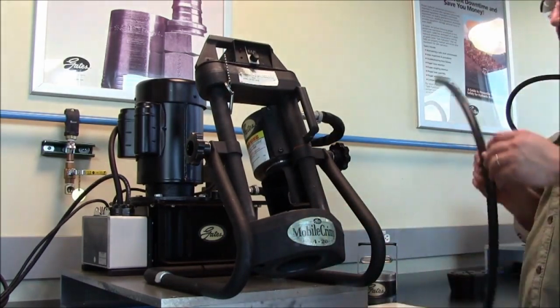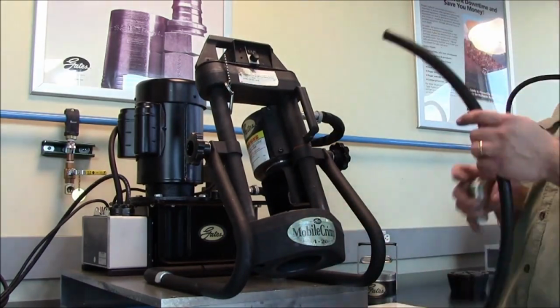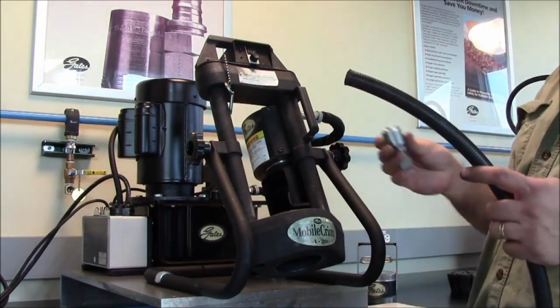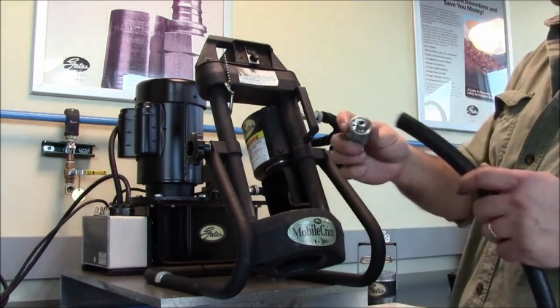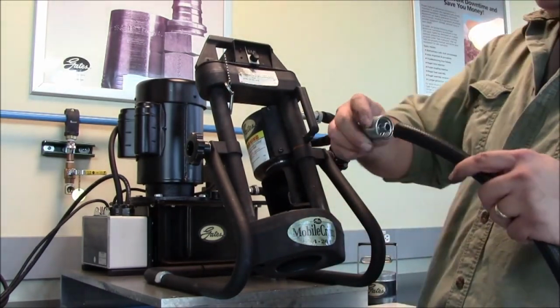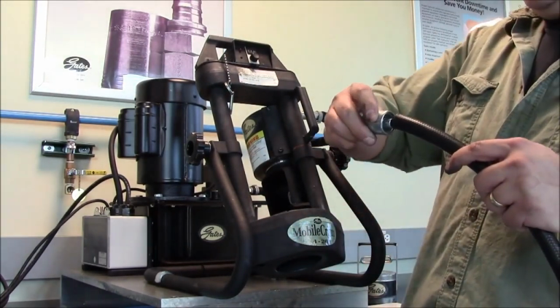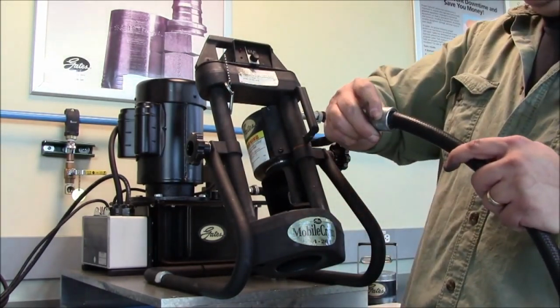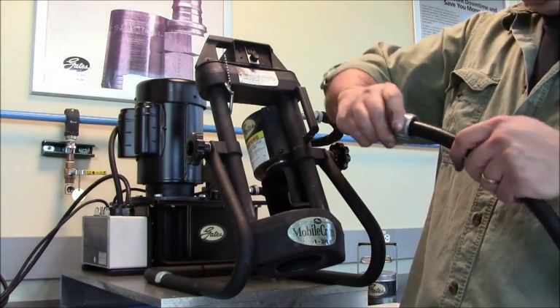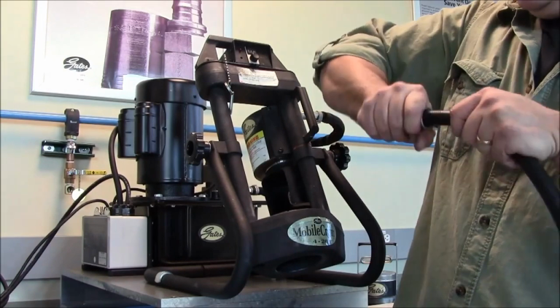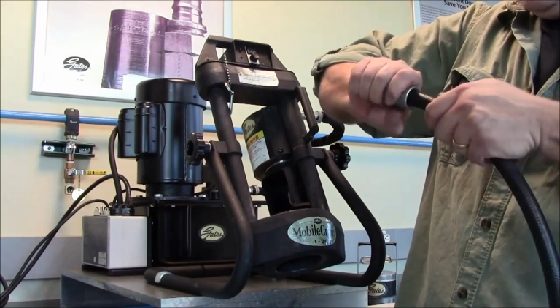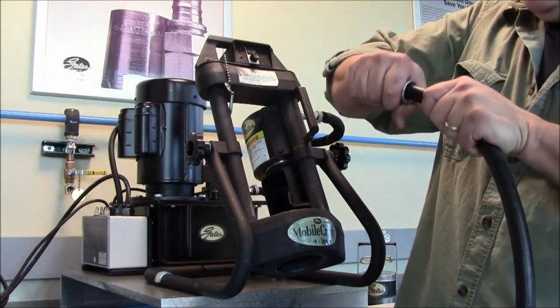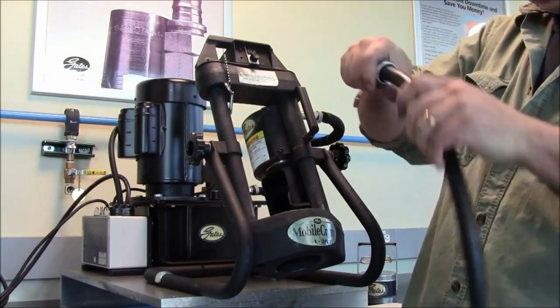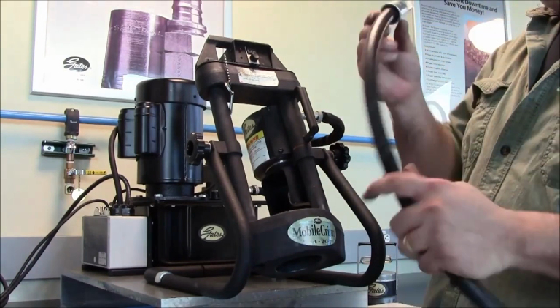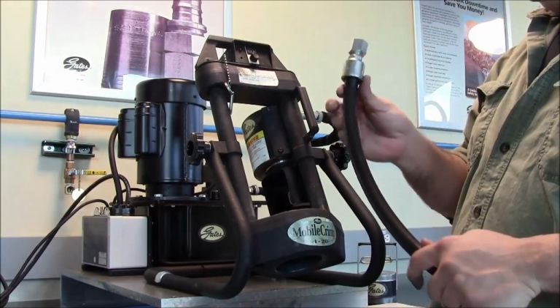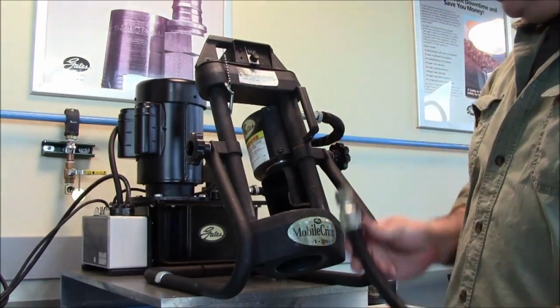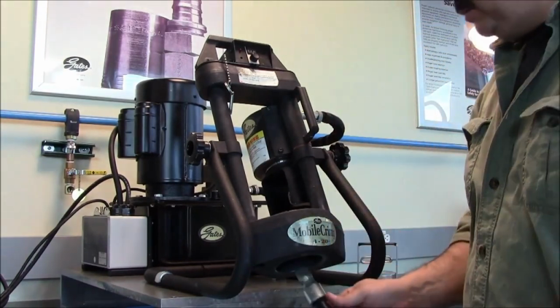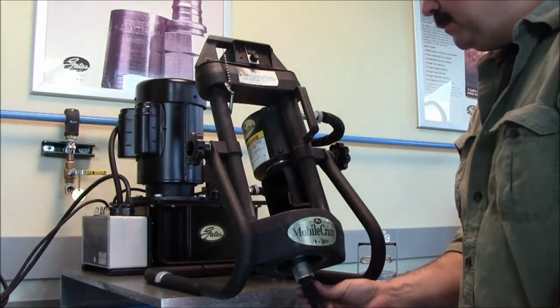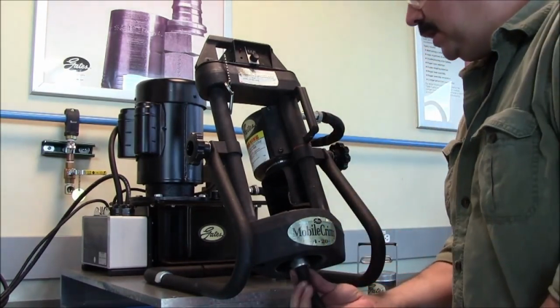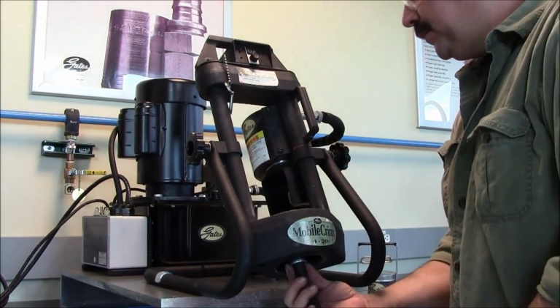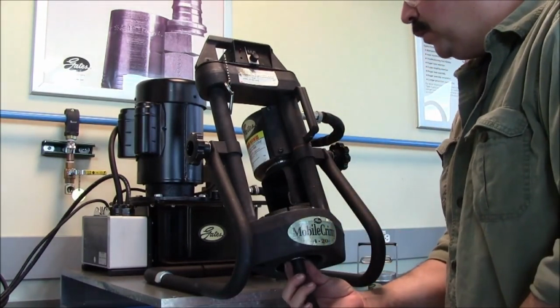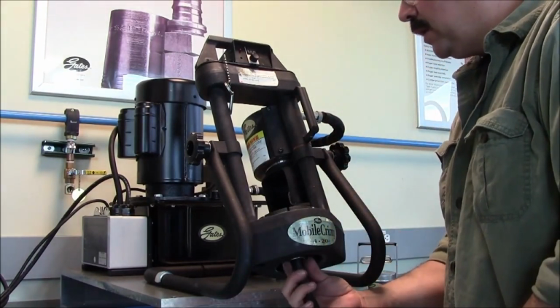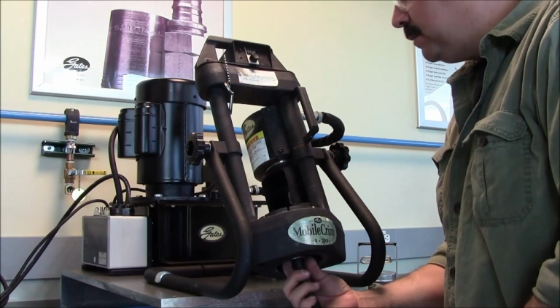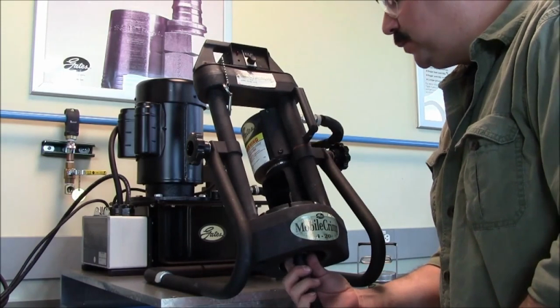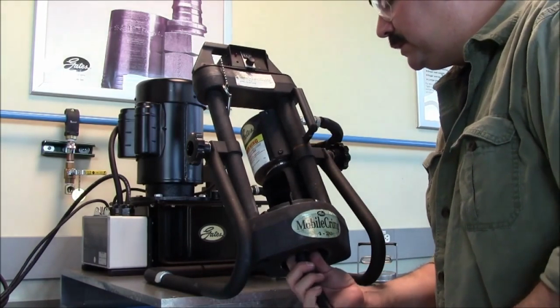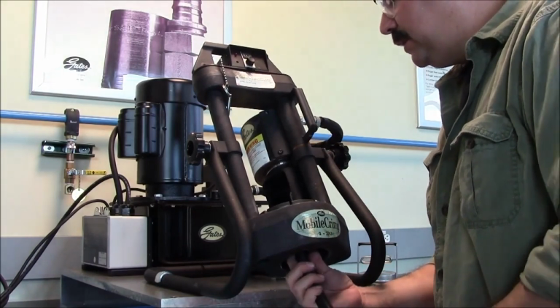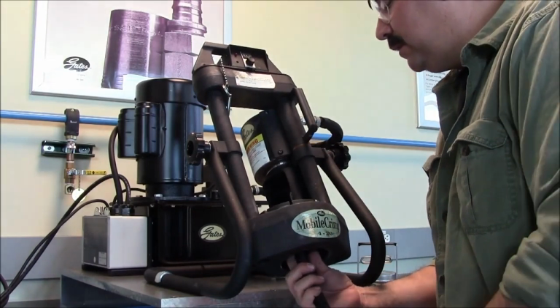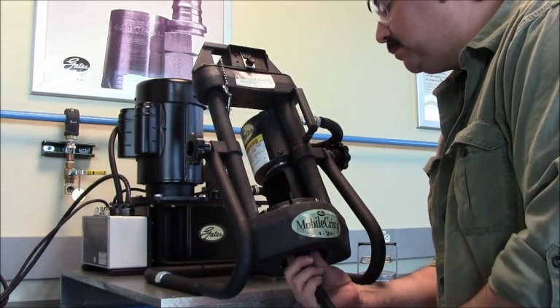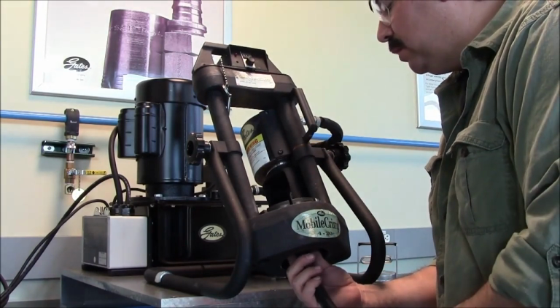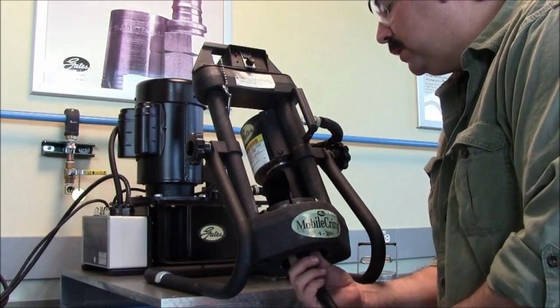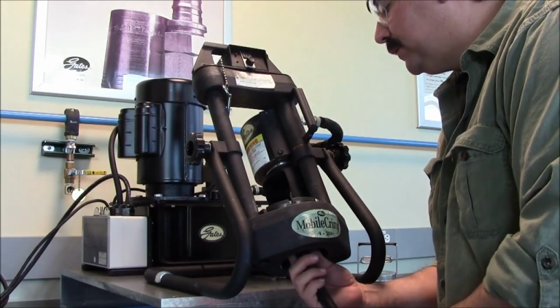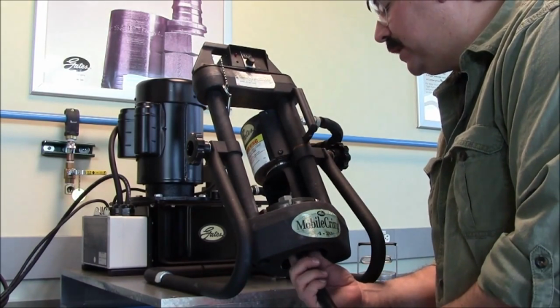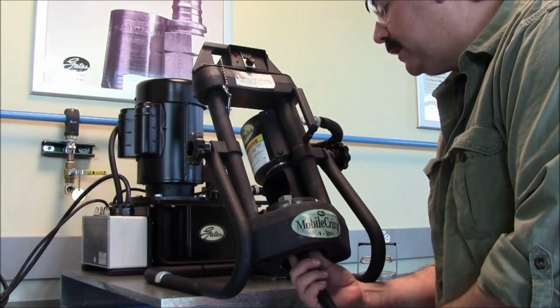So you take your hose and coupling, fully insert the hose into the coupling, then come in through the bottom of the machine. We want our coupling to be between a sixteenth and an eighth of an inch below the surface of the die set.